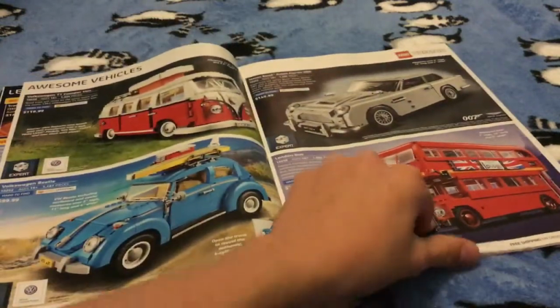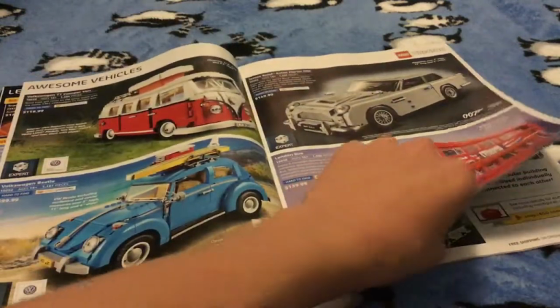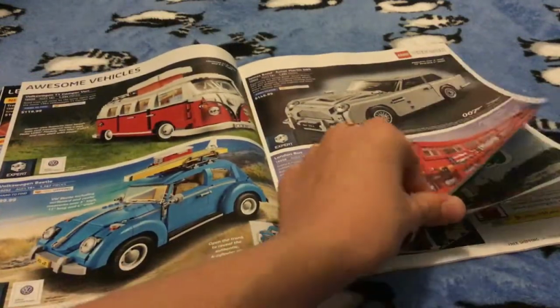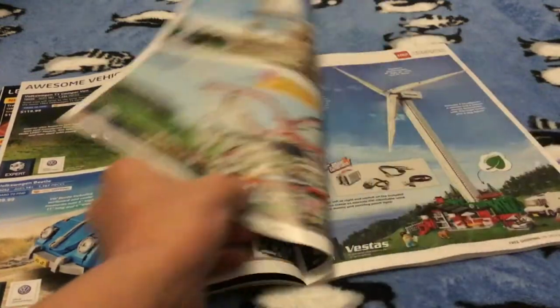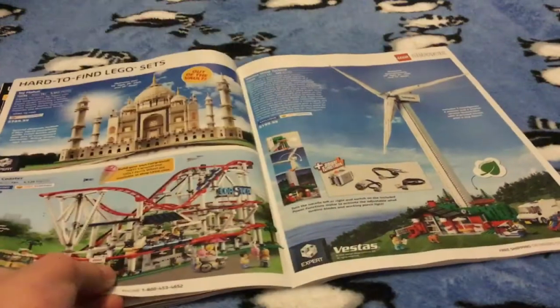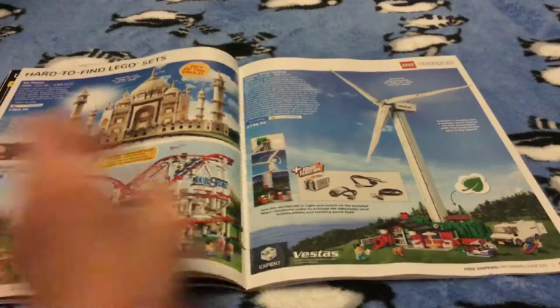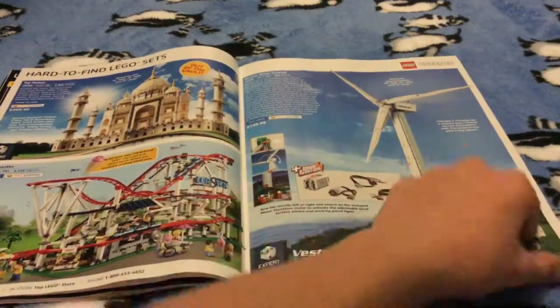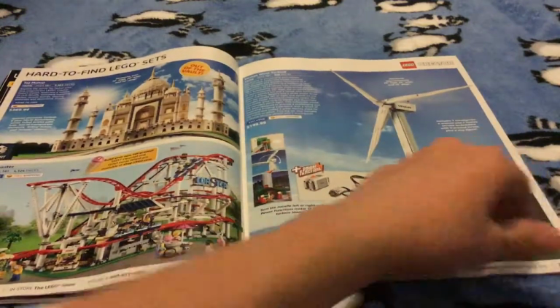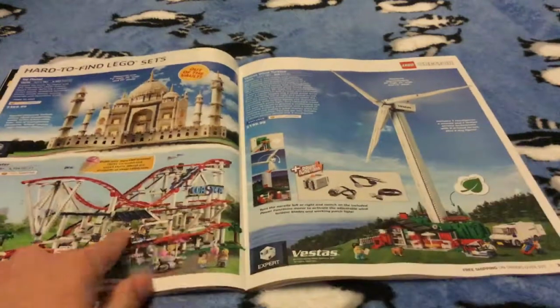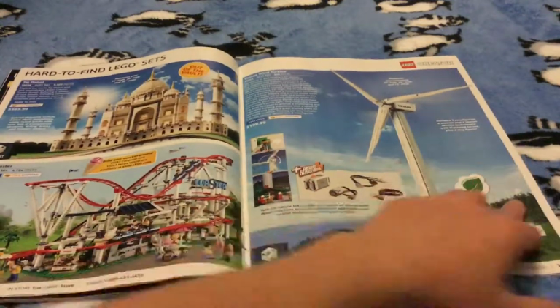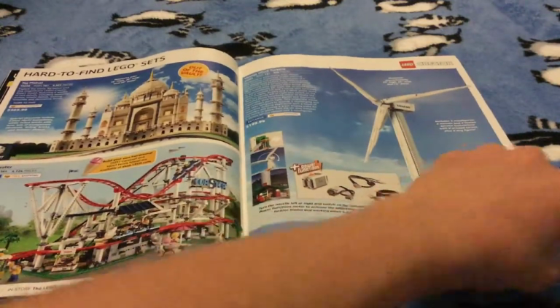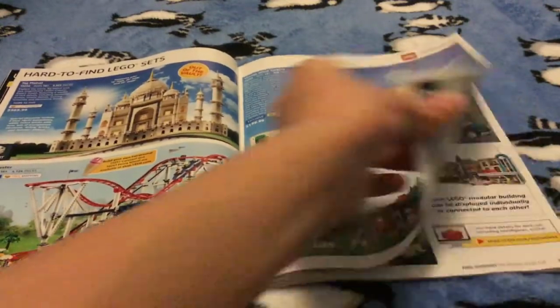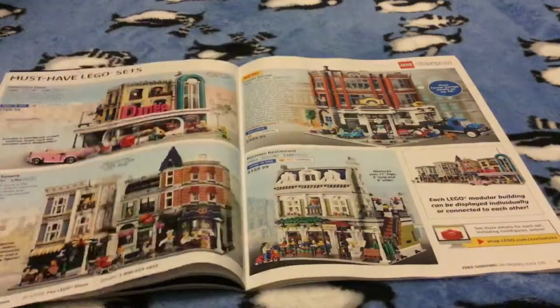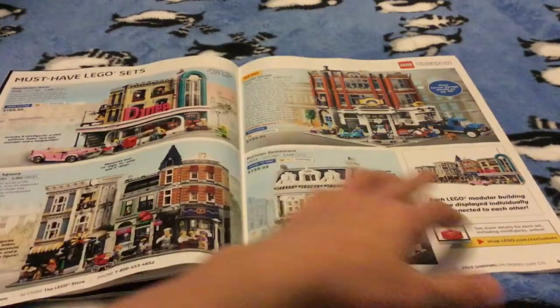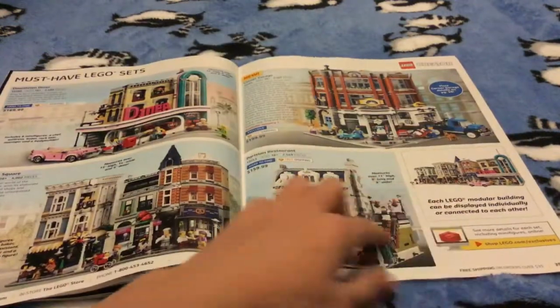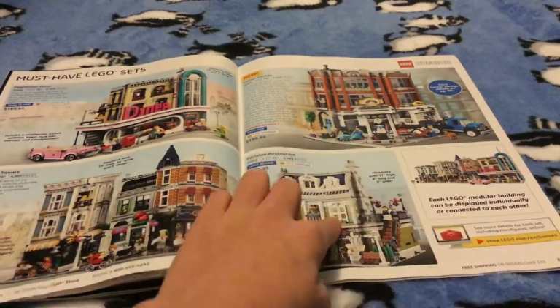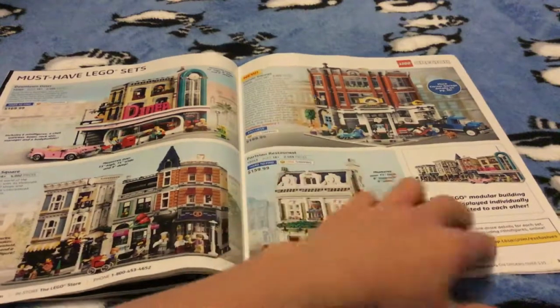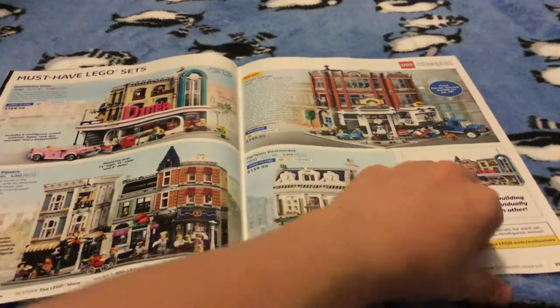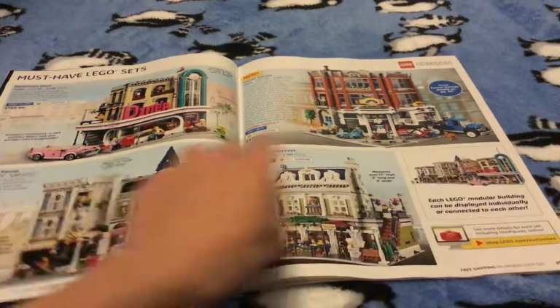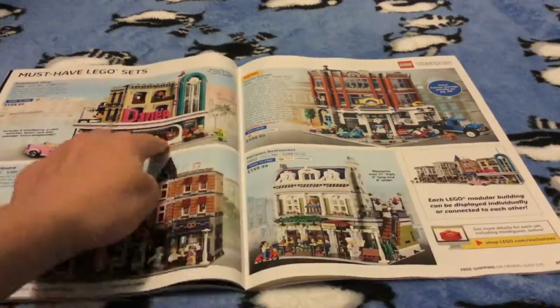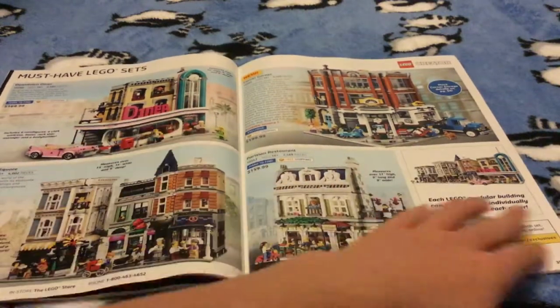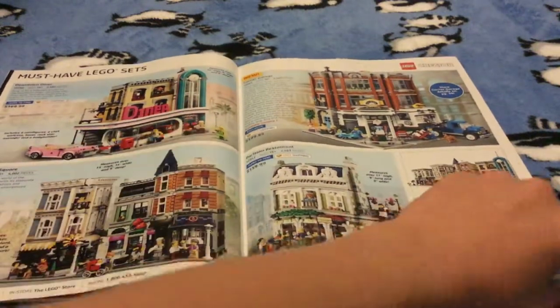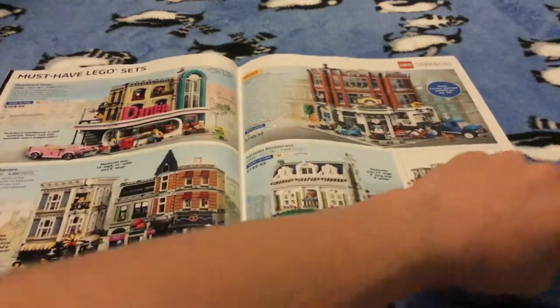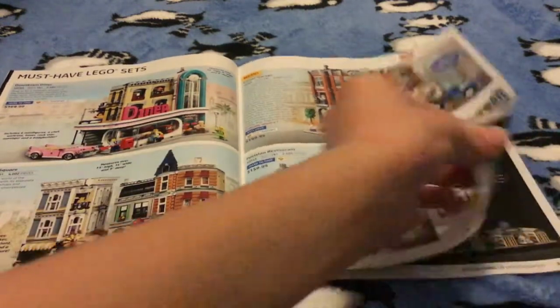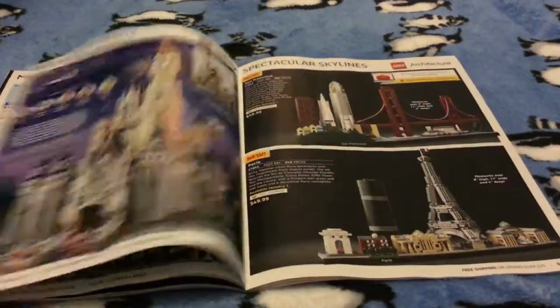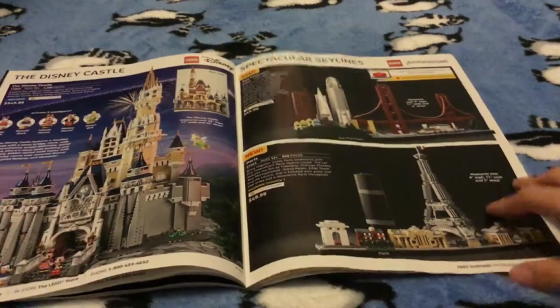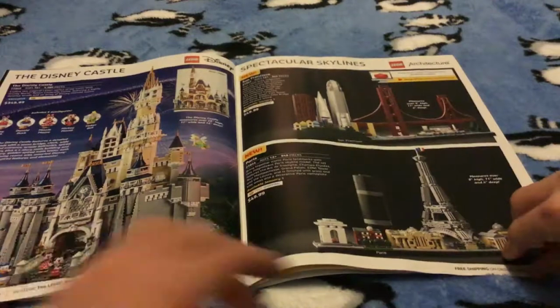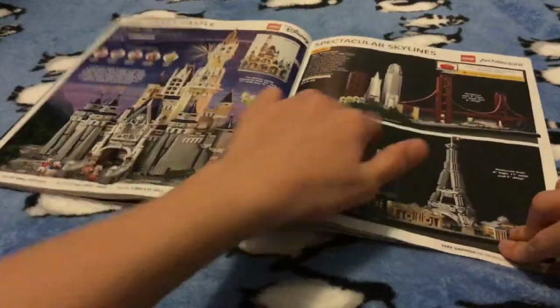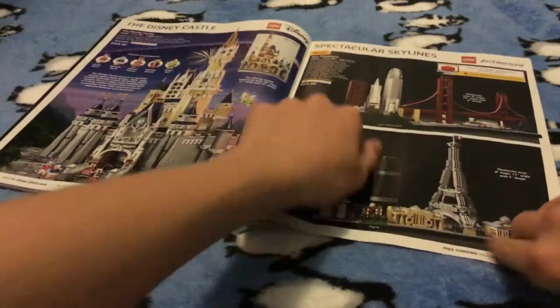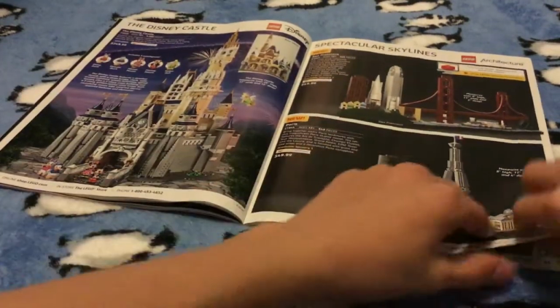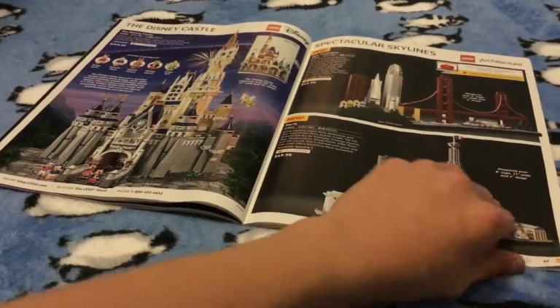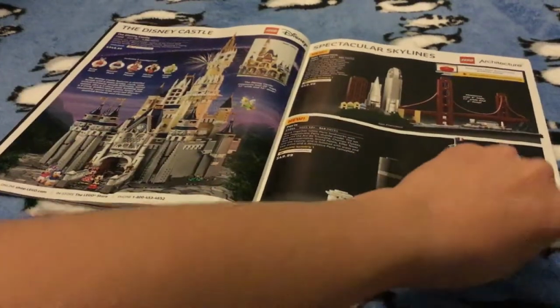I'm not gonna get any of those. I think I might get the roller coaster, I might get the diner, but none of the others. I love these two sets so I'm gonna be showing you those.